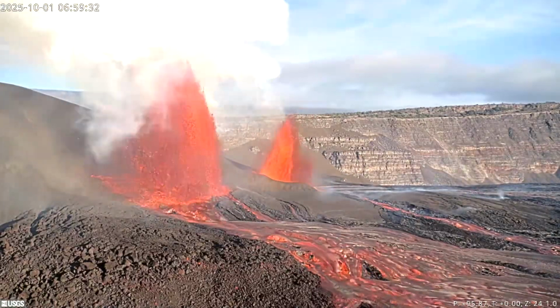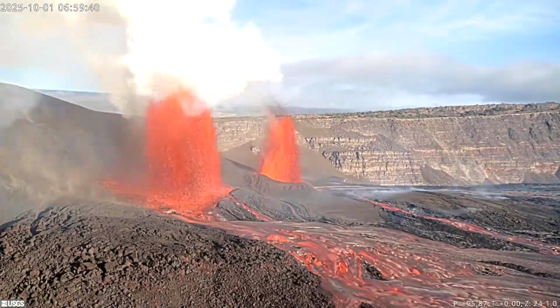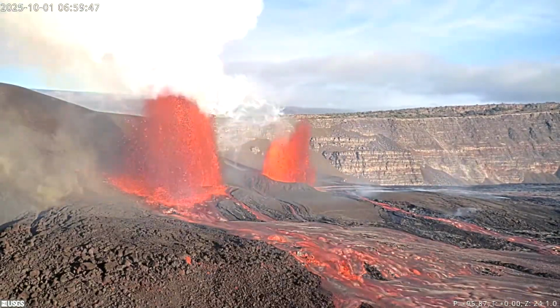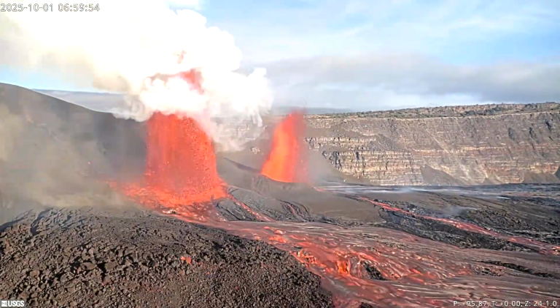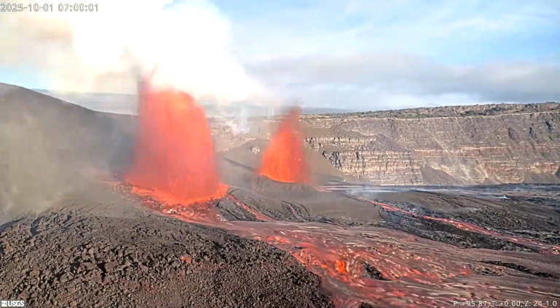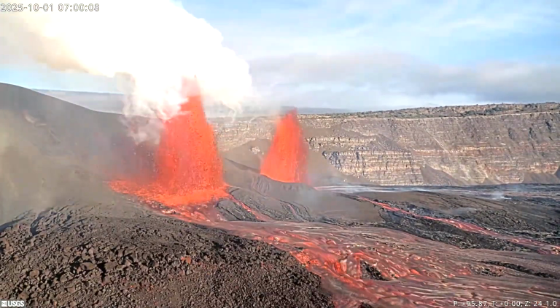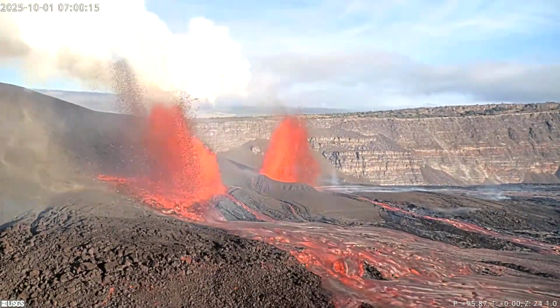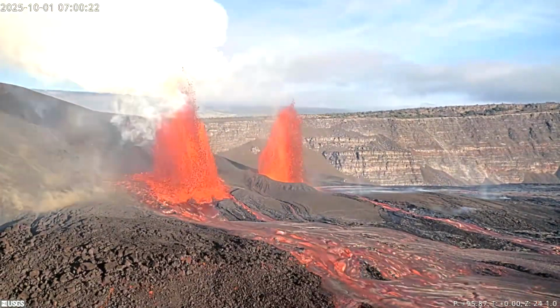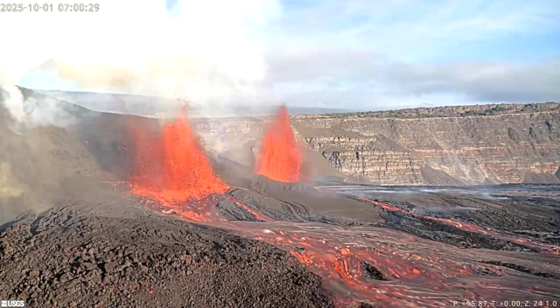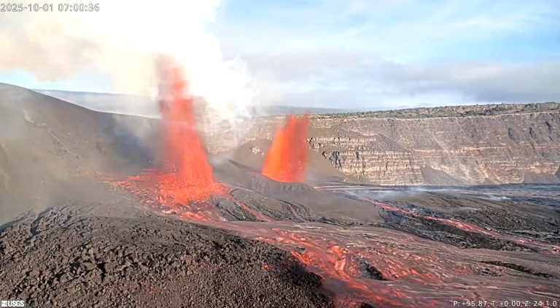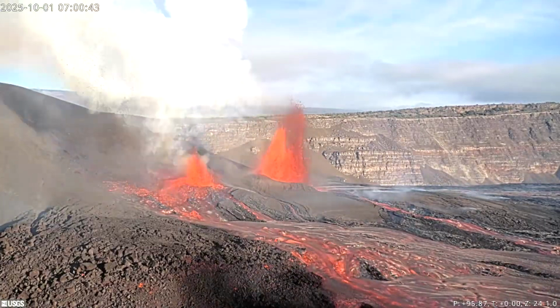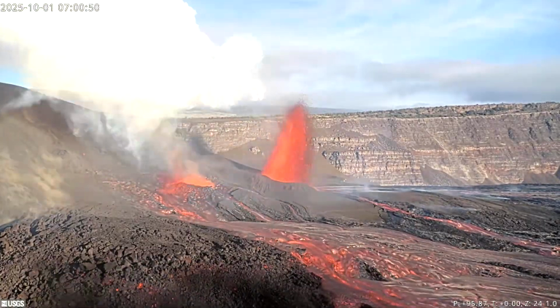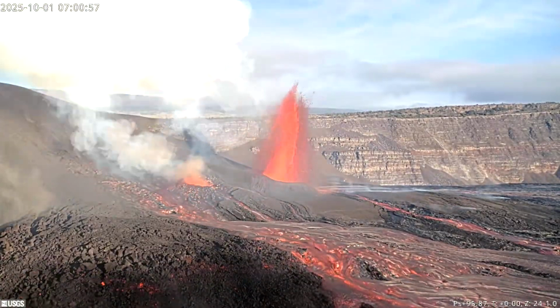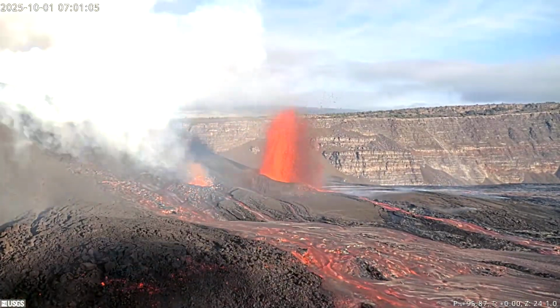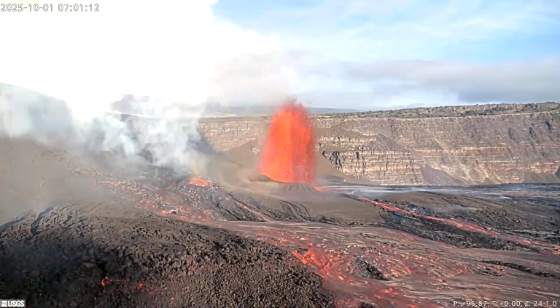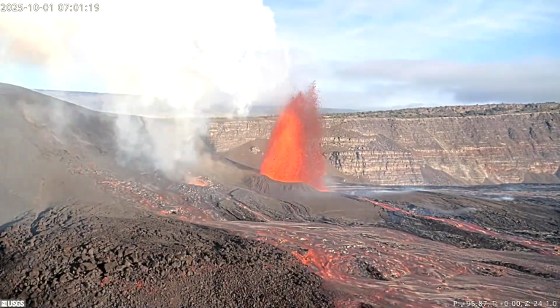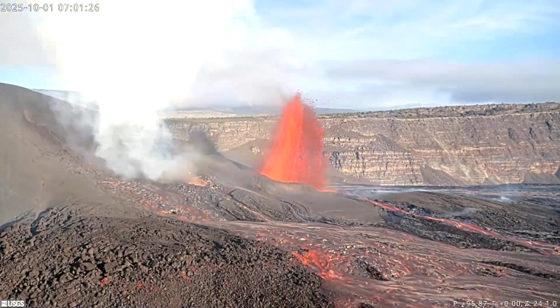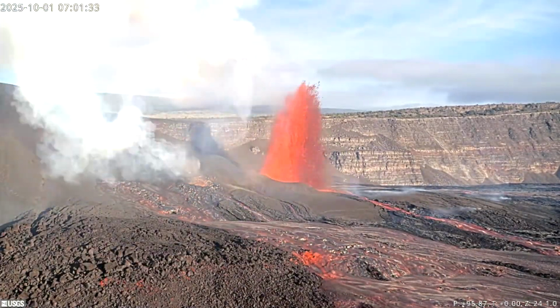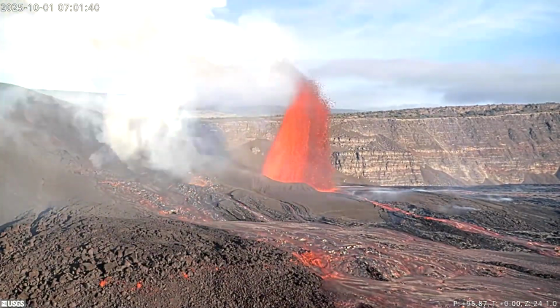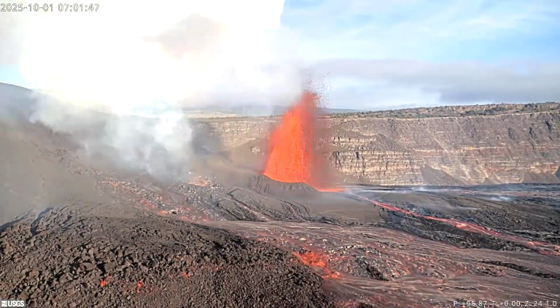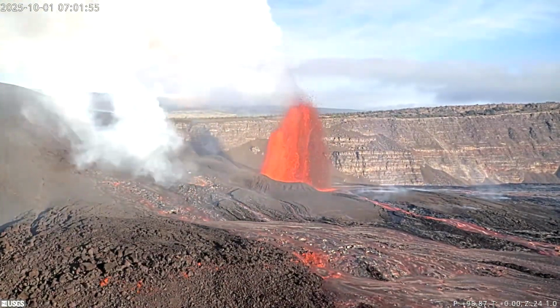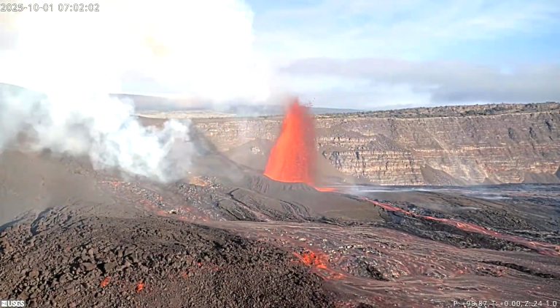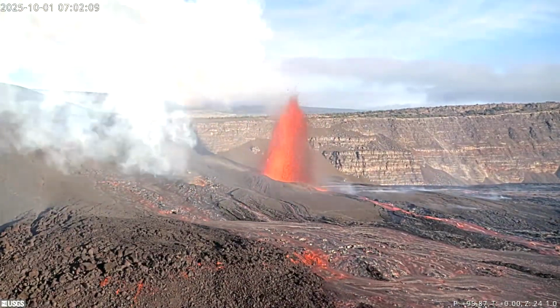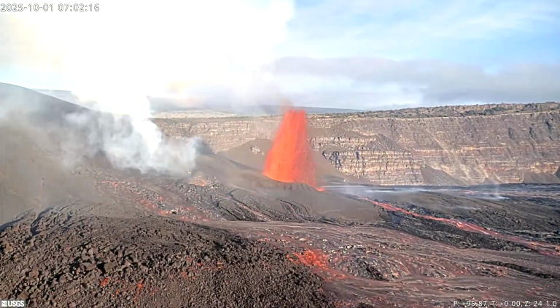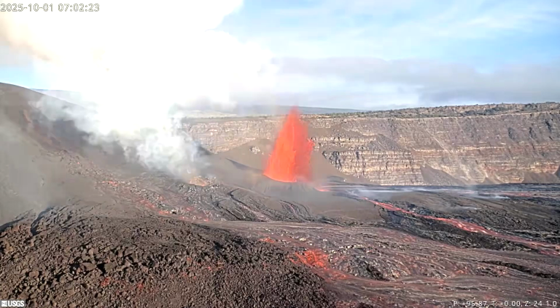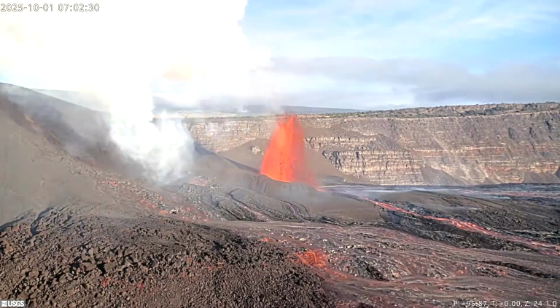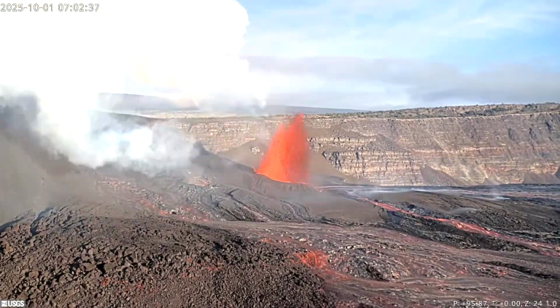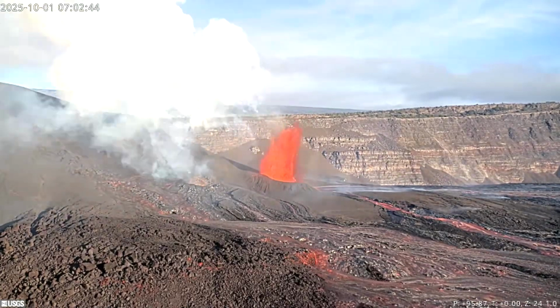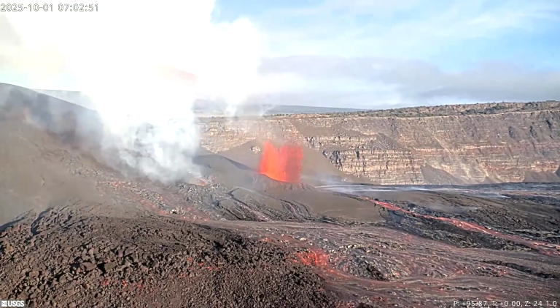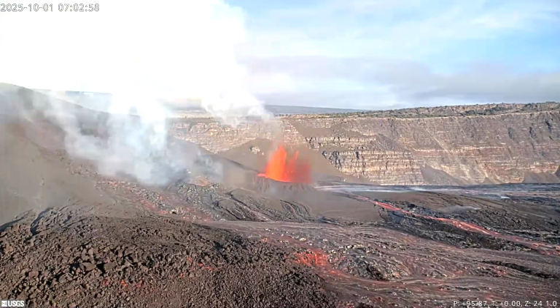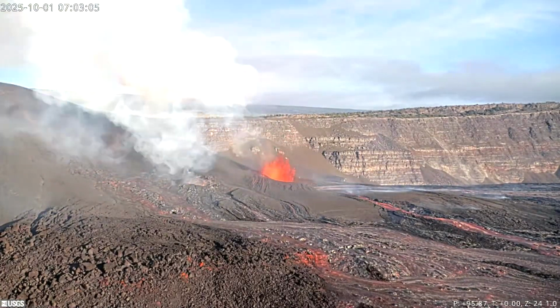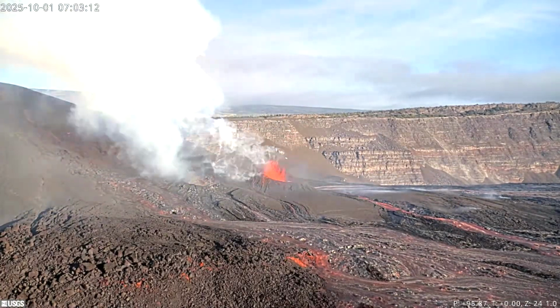Episode 34 lasted for around 6 hours, with the south vent shutting down at around 7 o'clock in the morning, followed by the north vent 4 minutes later at 0704, thus marking the end of the eruption in Episode 34.